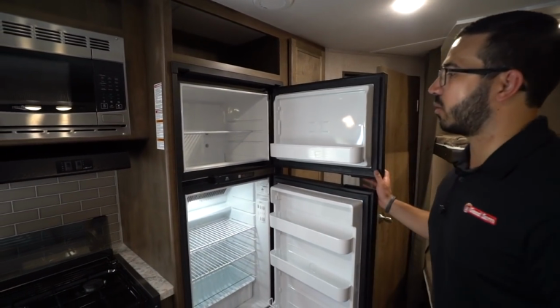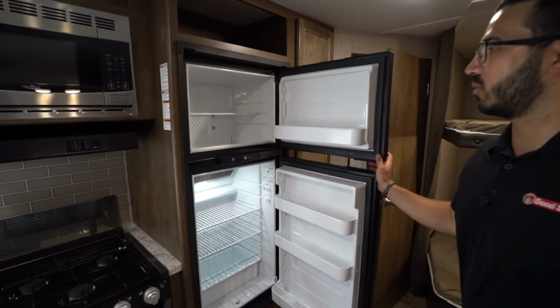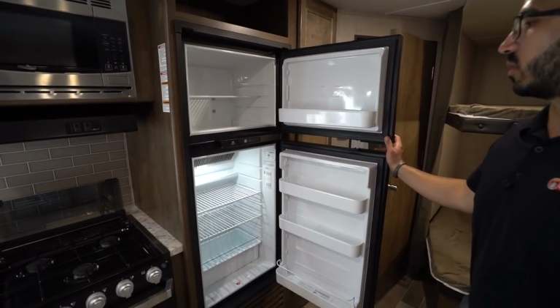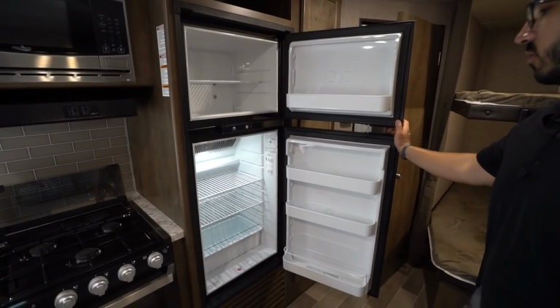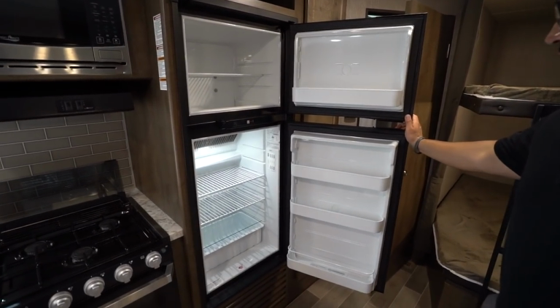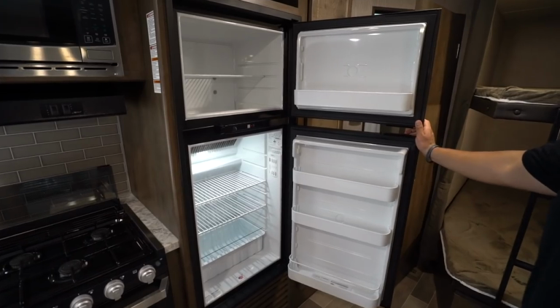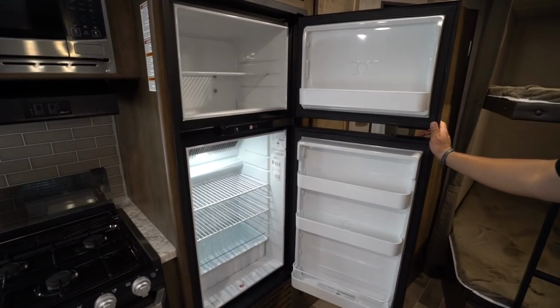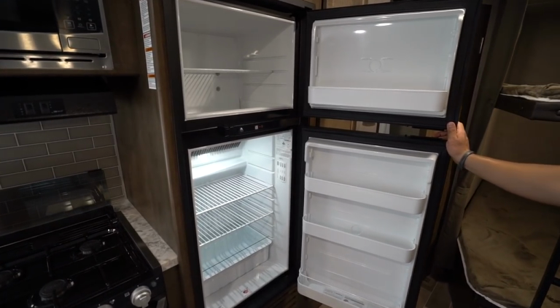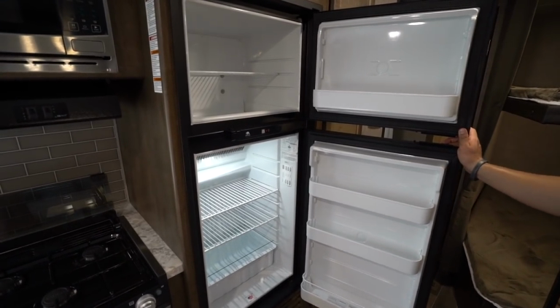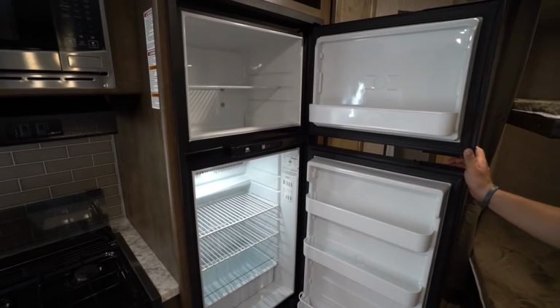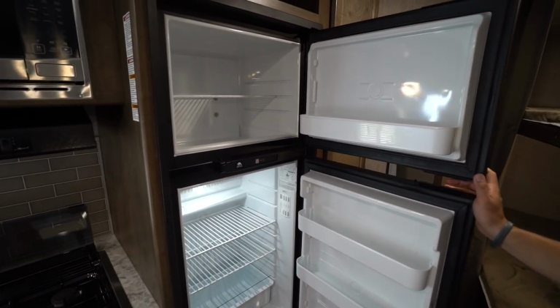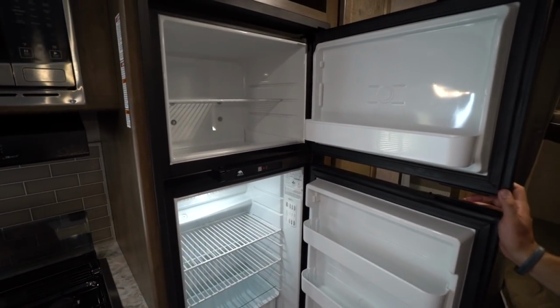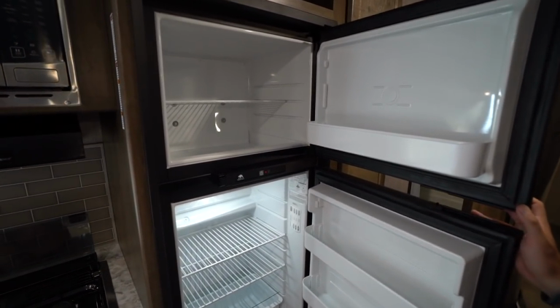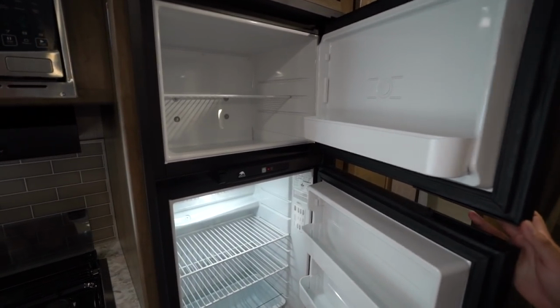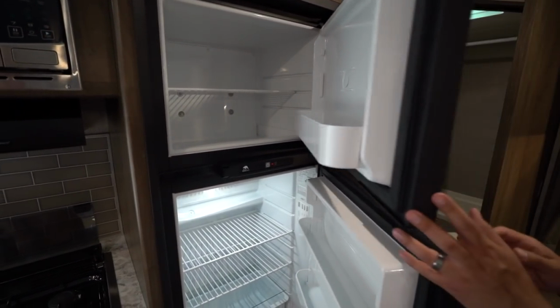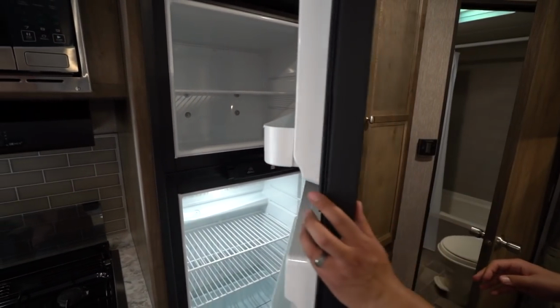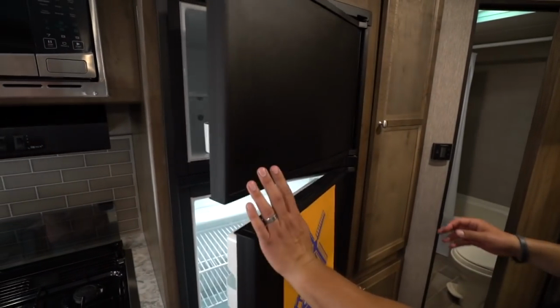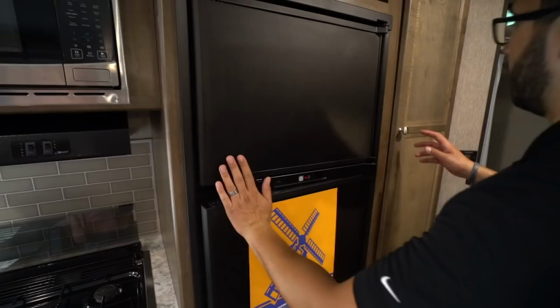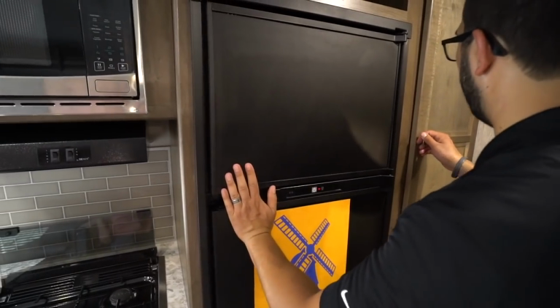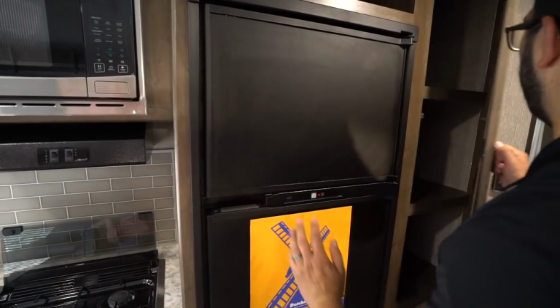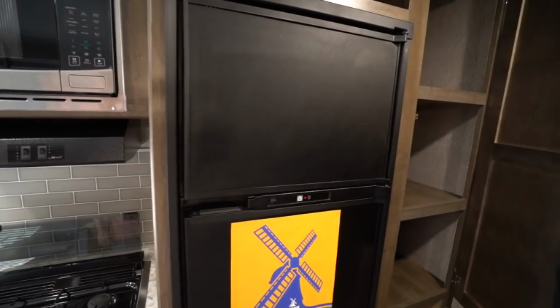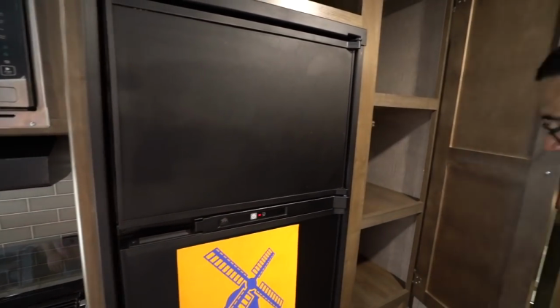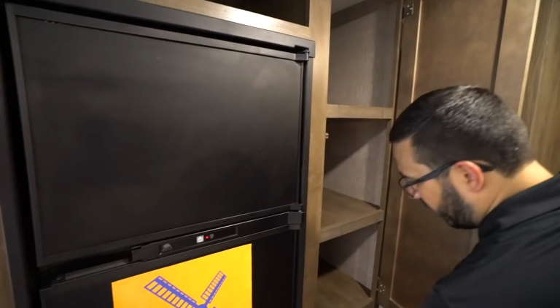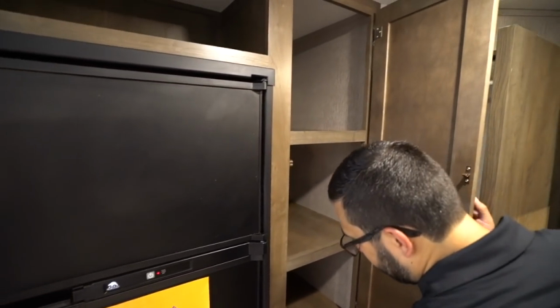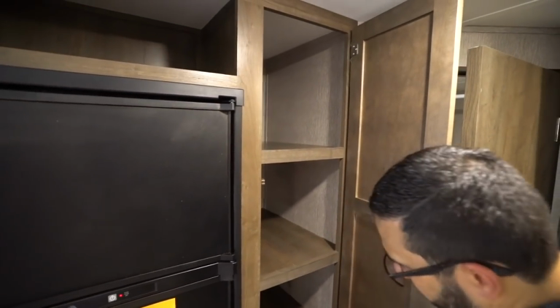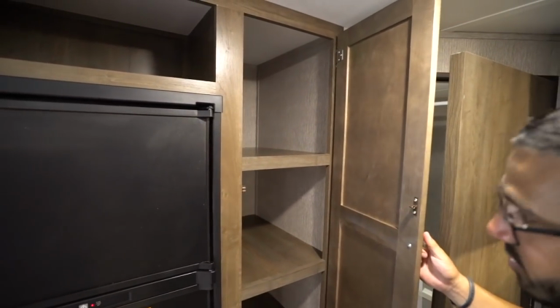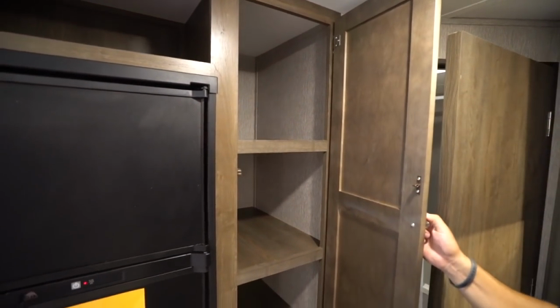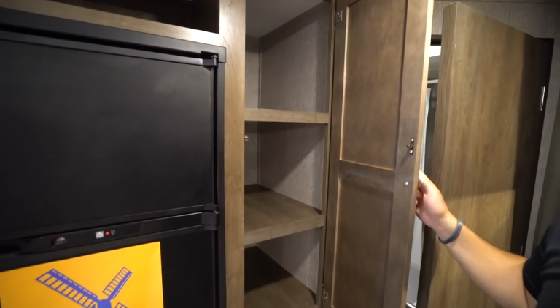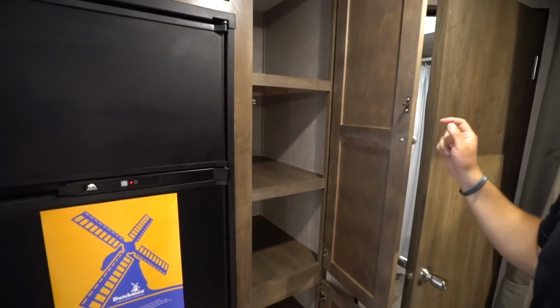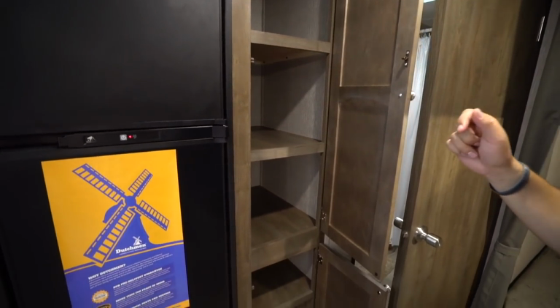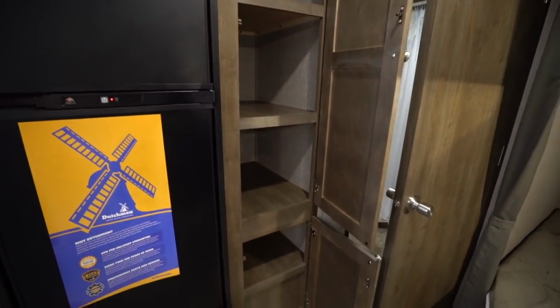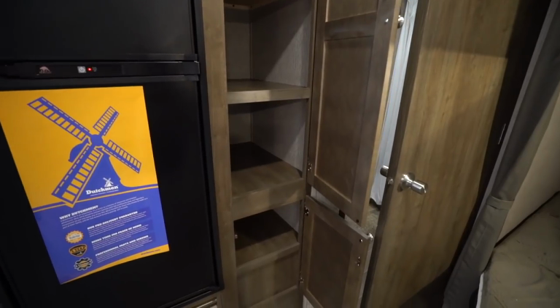Making our way down a little further, we'll open up the fridge-freezer combo. You have the Norcold — this one runs off both propane and electric and has automatic switchover.